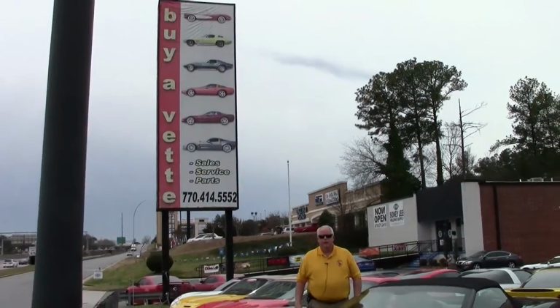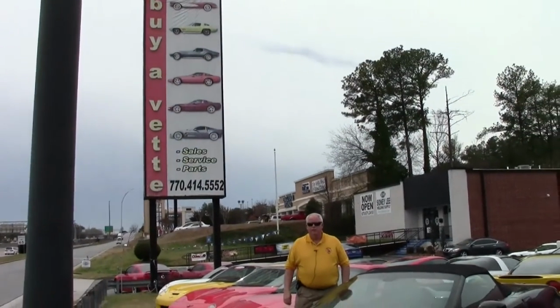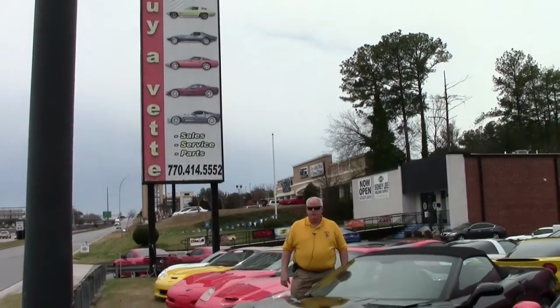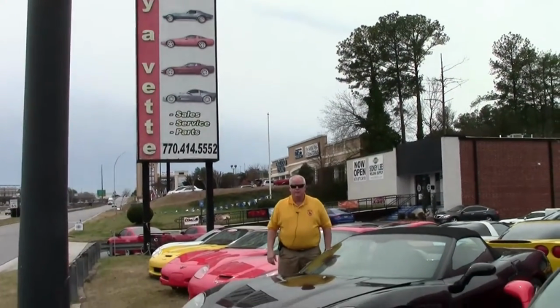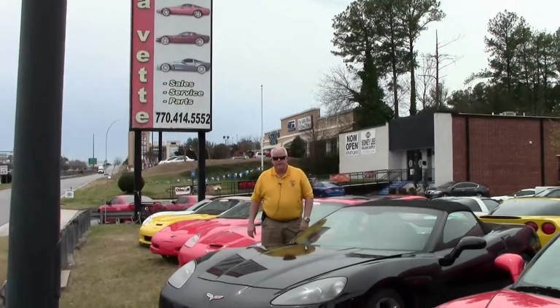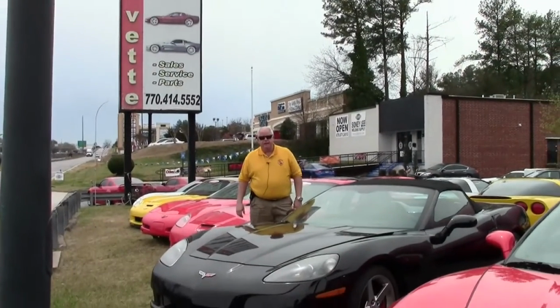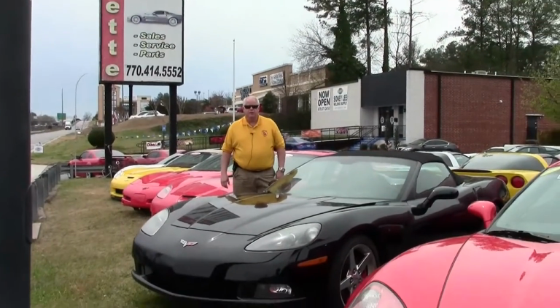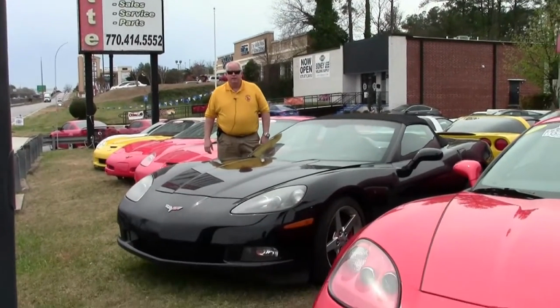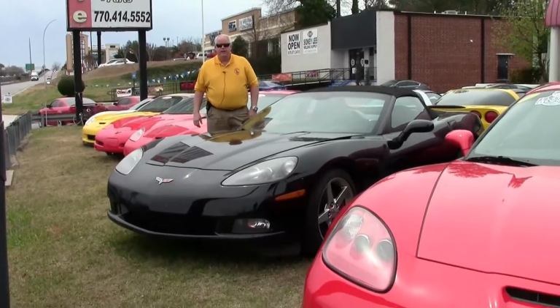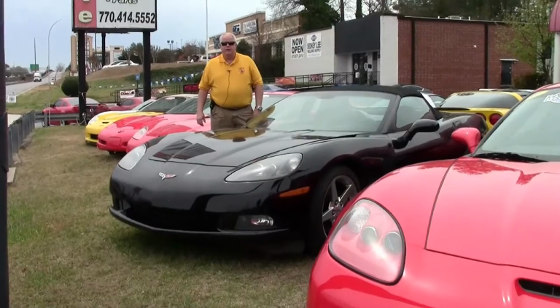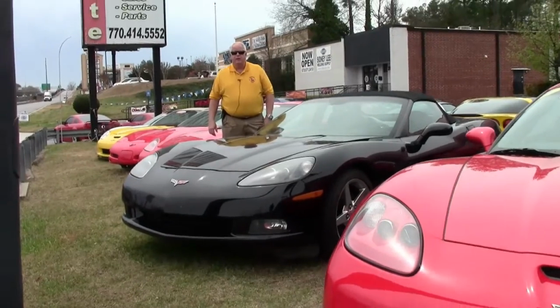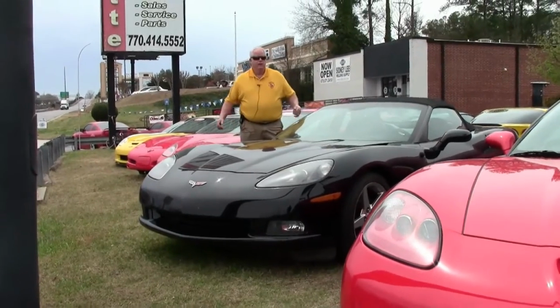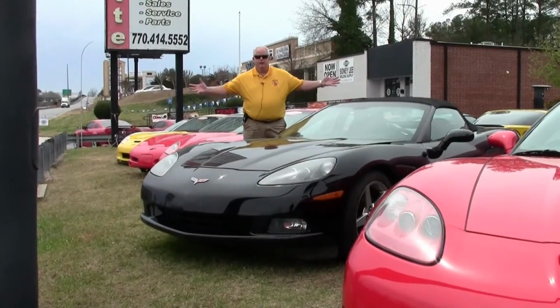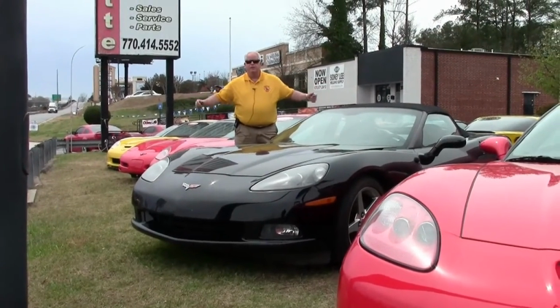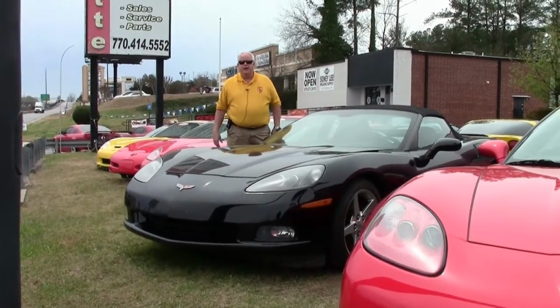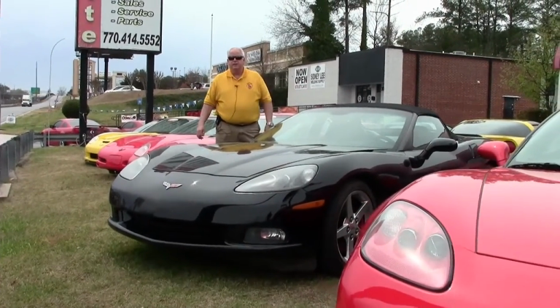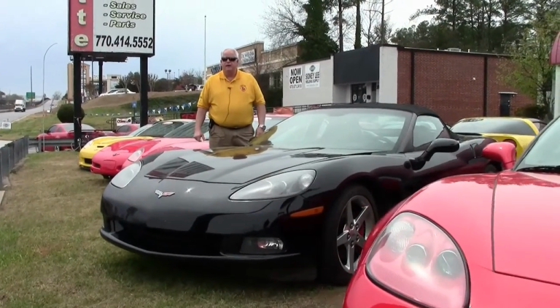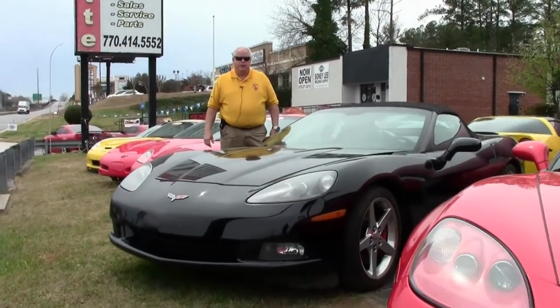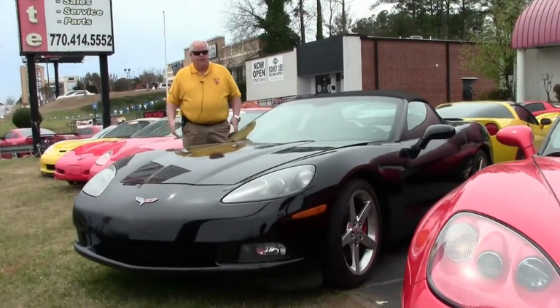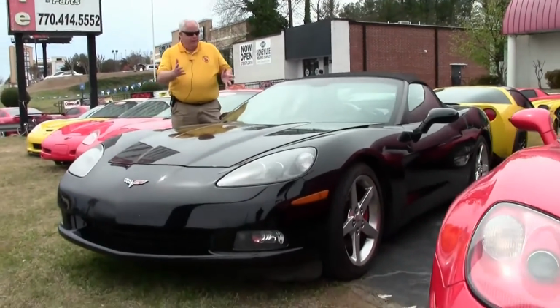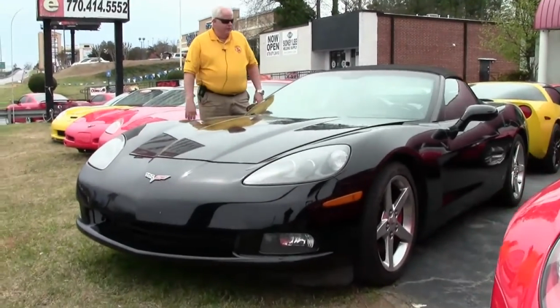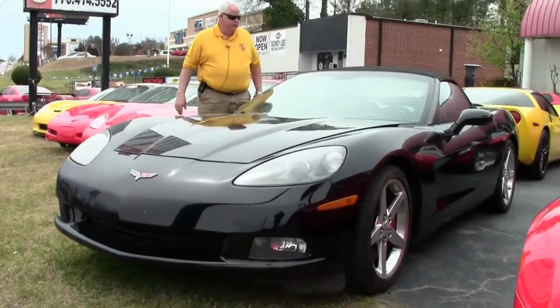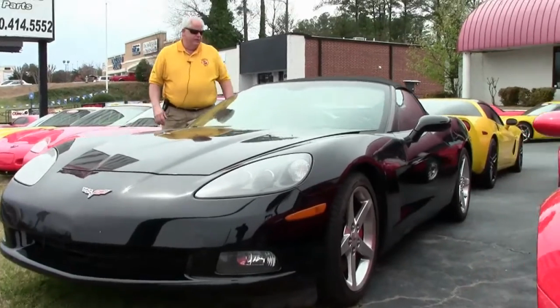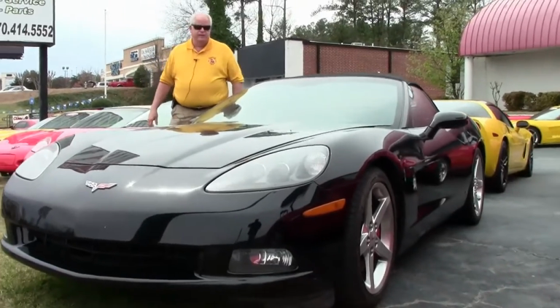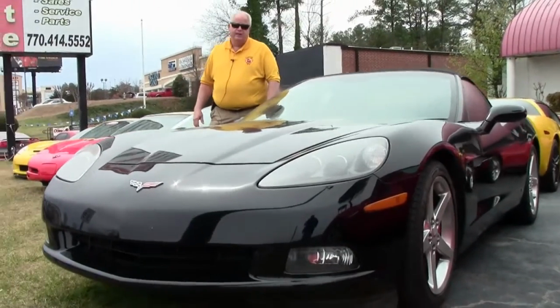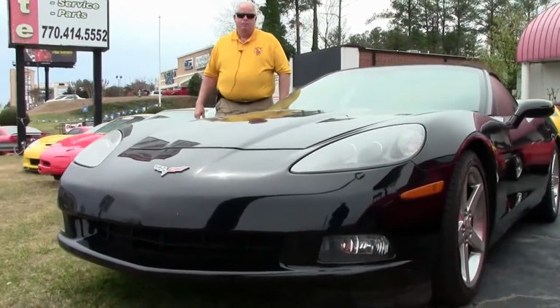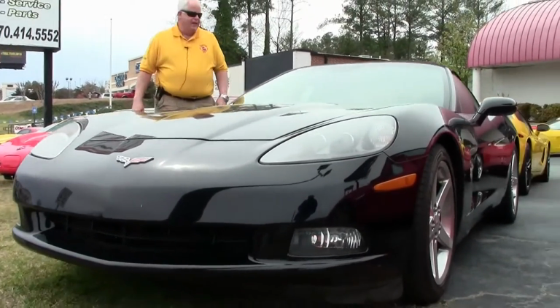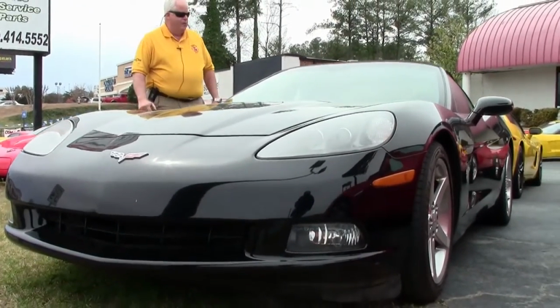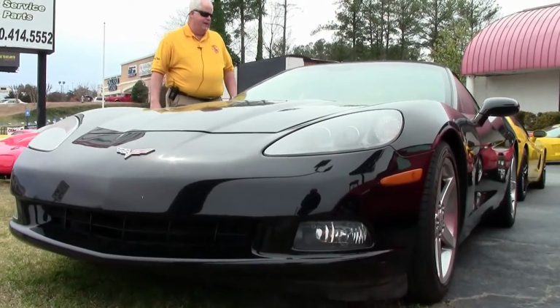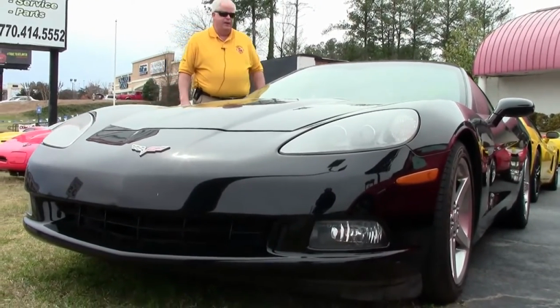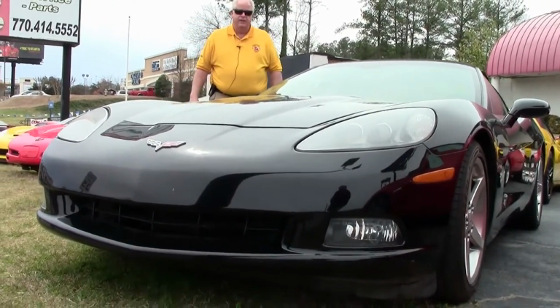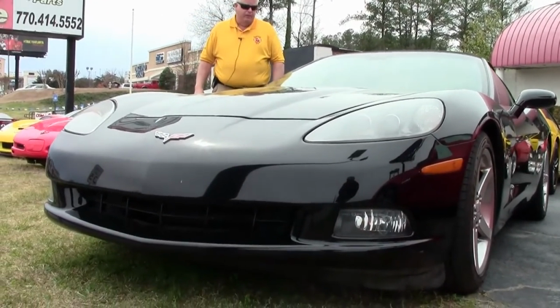Hello folks, welcome to Buy a Vet in Atlanta, Georgia. My name is Rick Engel. On this beautiful day, the third day of spring, I'm going to be showing you this 2006 black Corvette 3LT convertible.